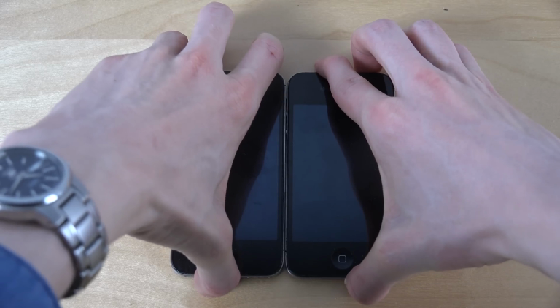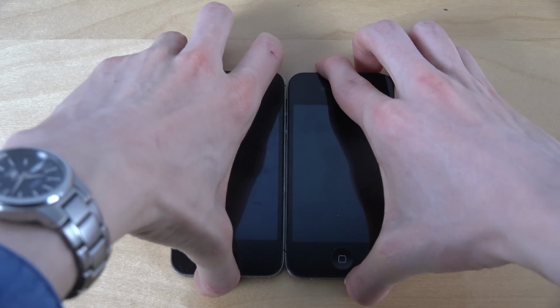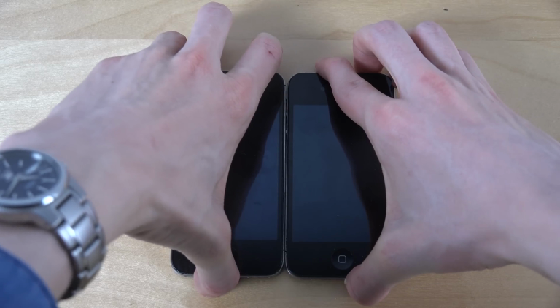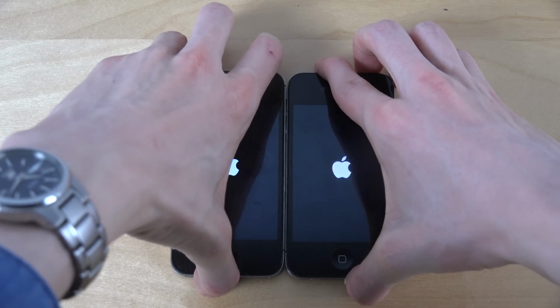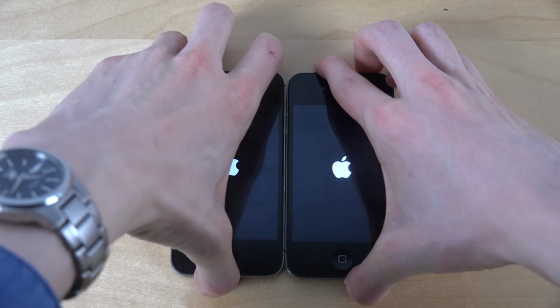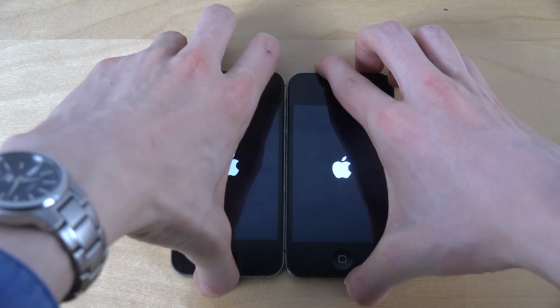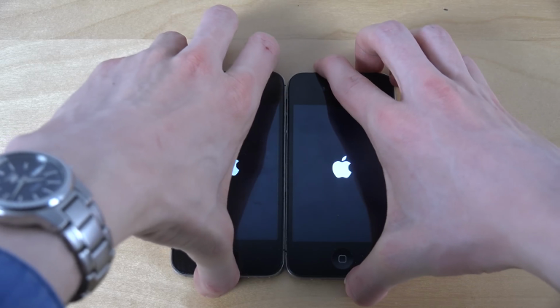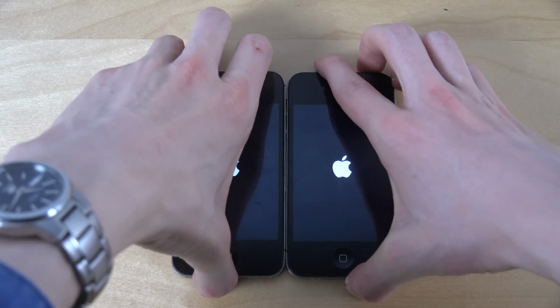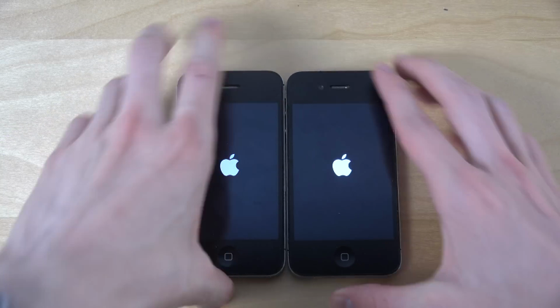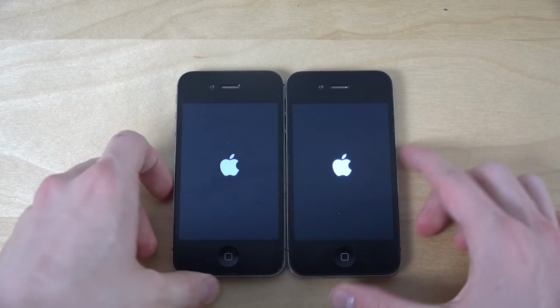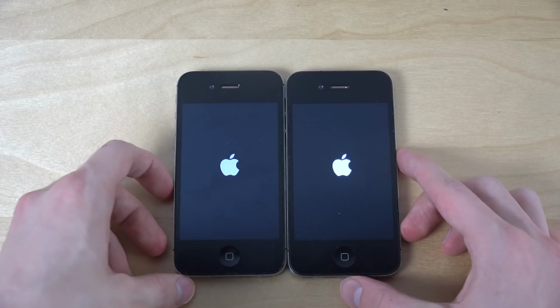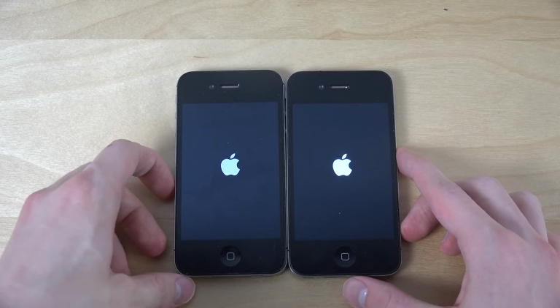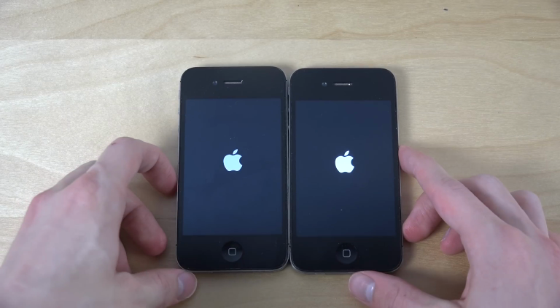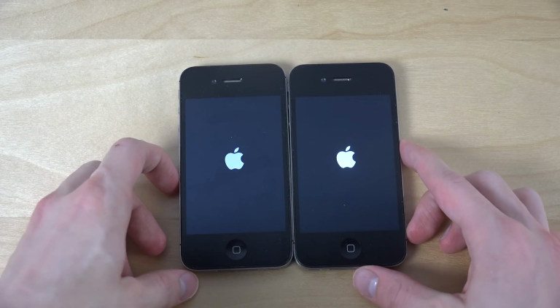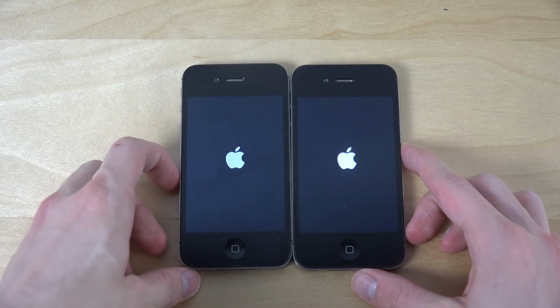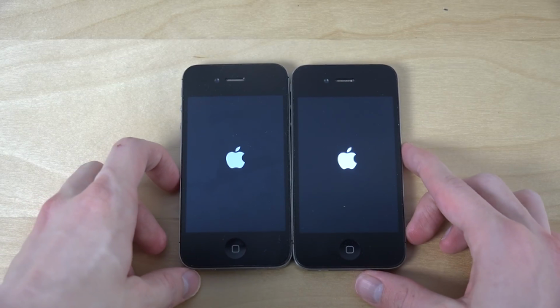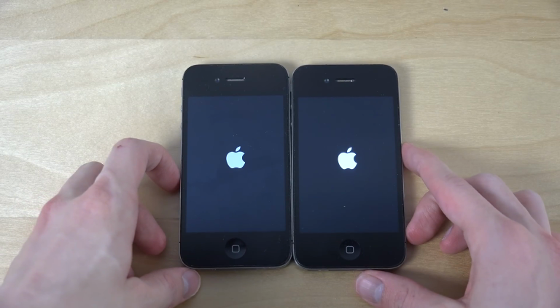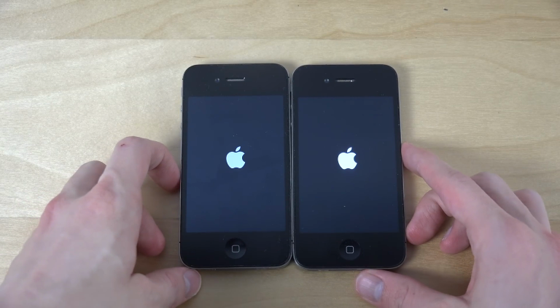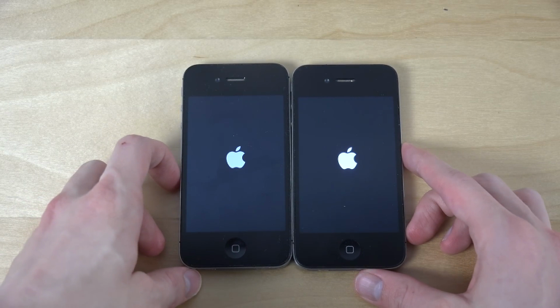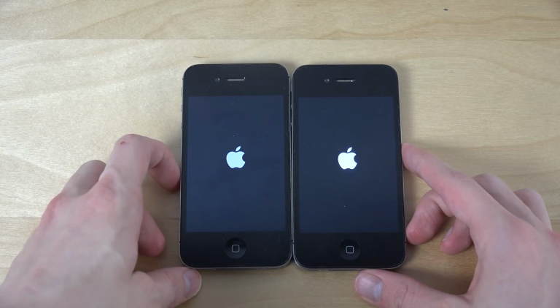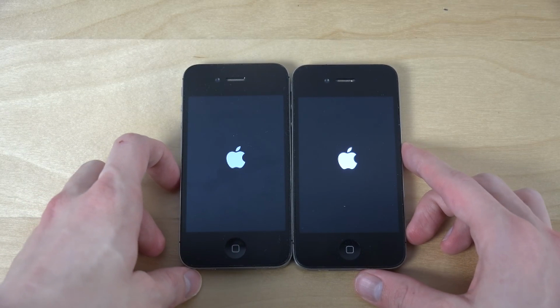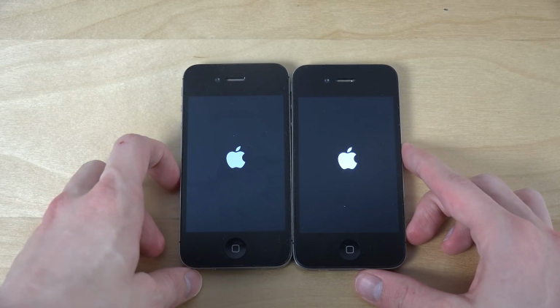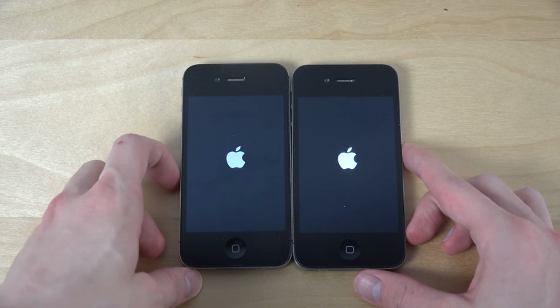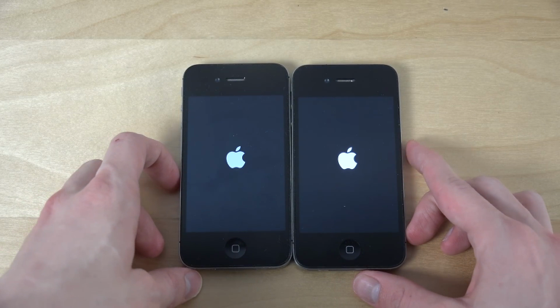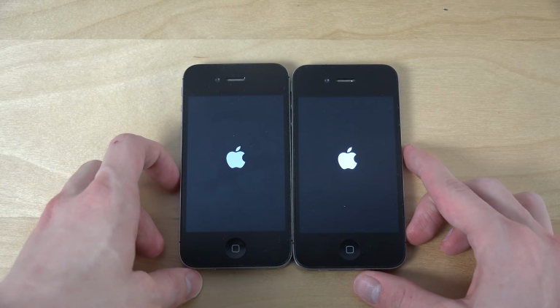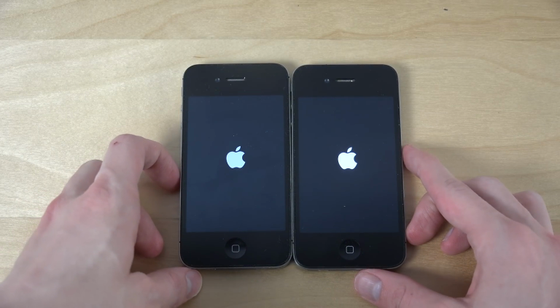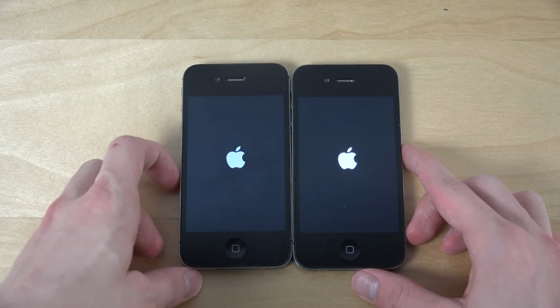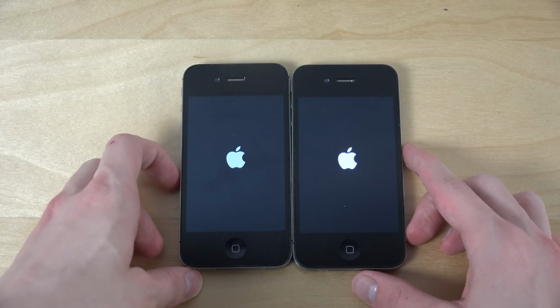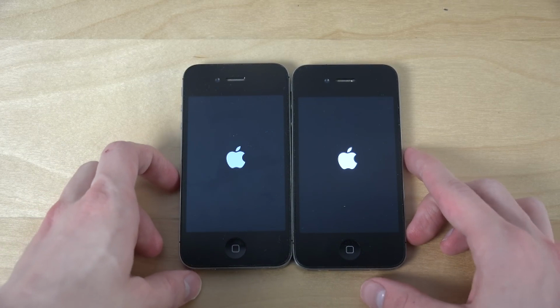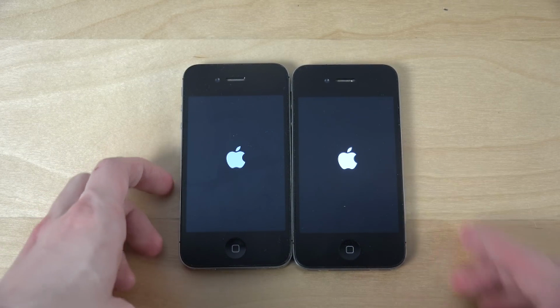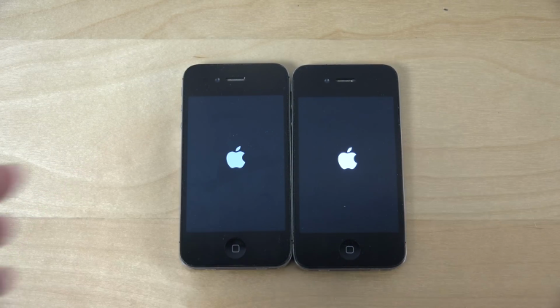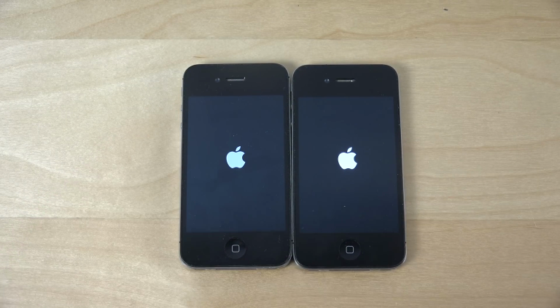With iOS 7, the 4S never got the iOS 8 updates. That's kind of sad. Yeah.